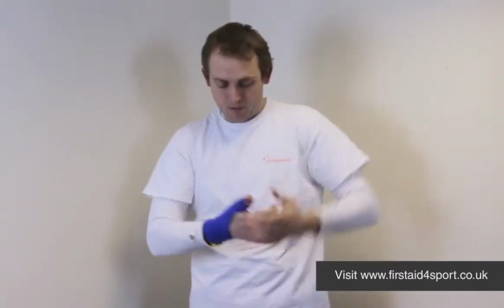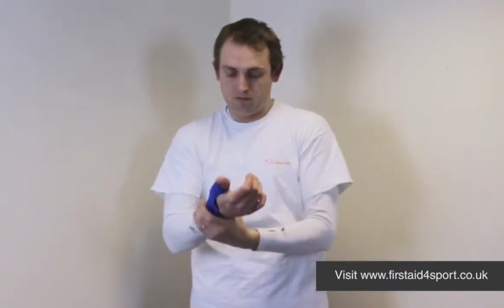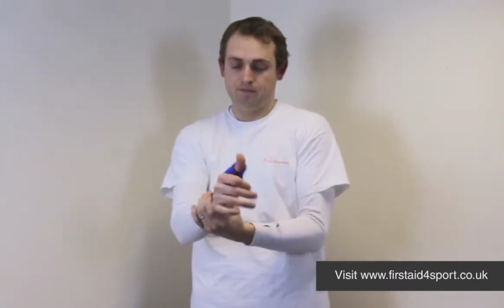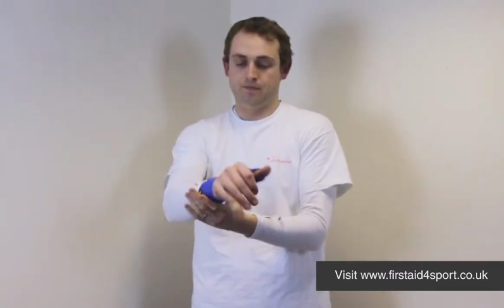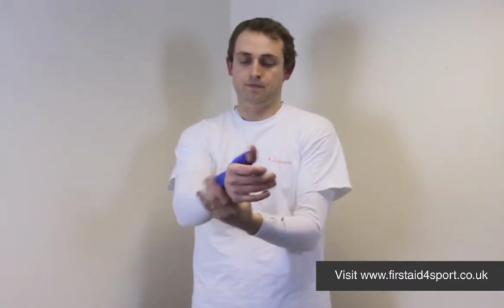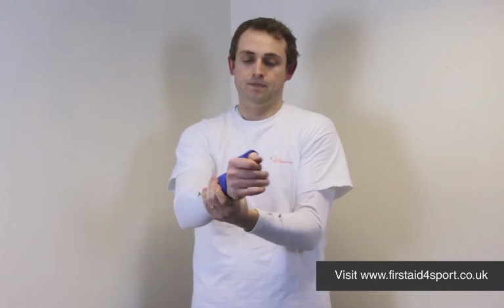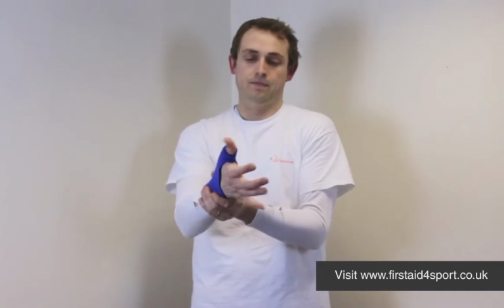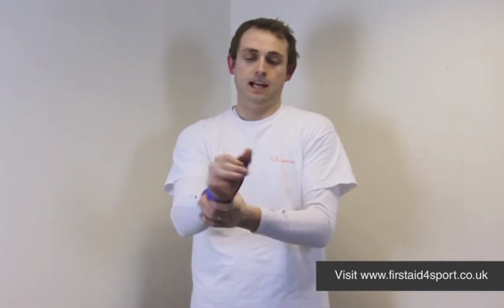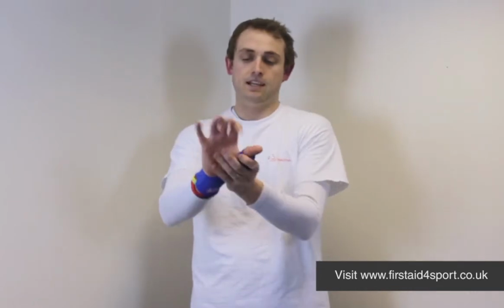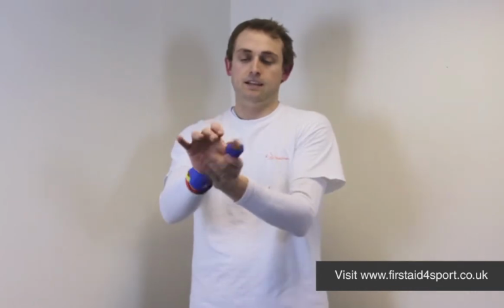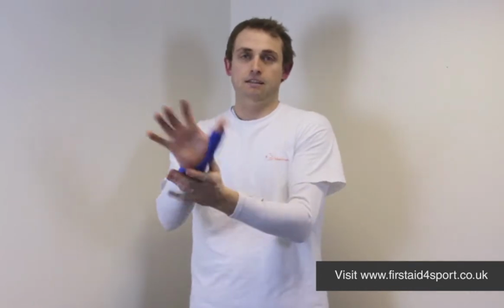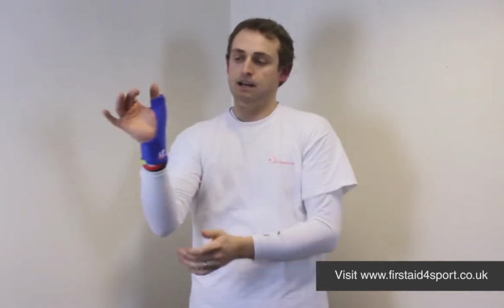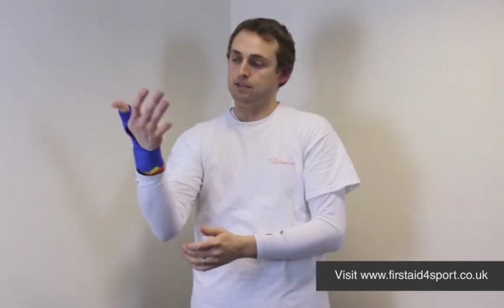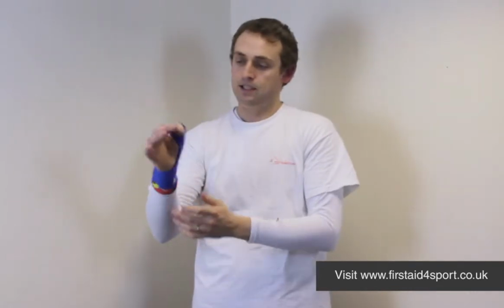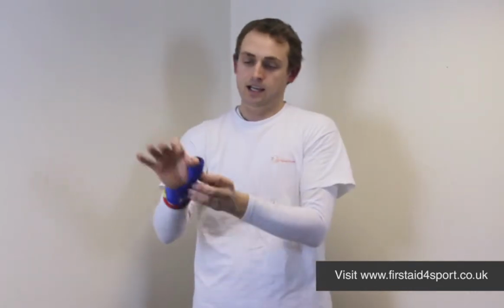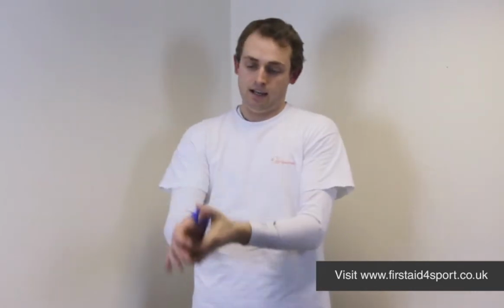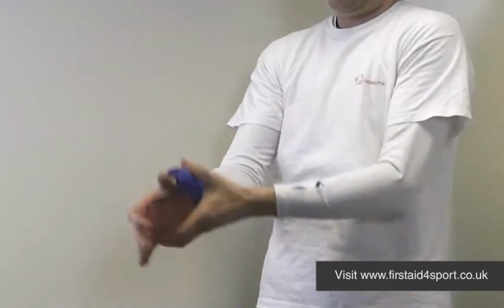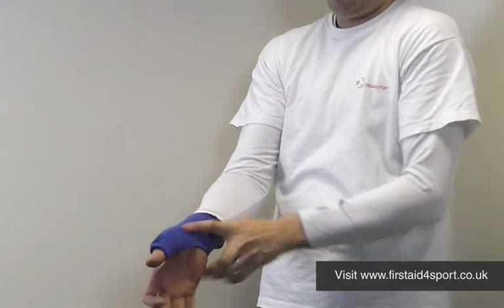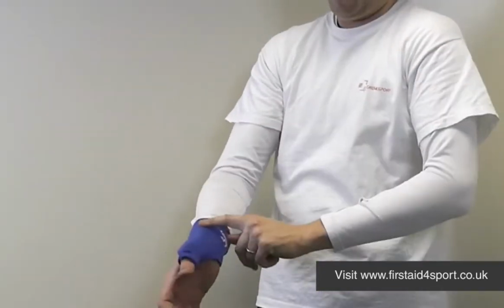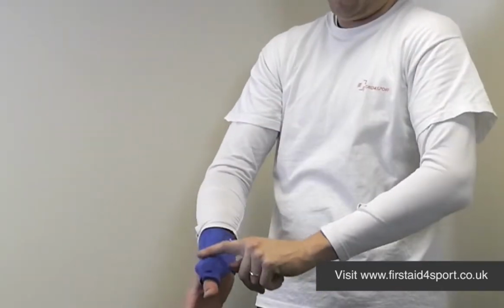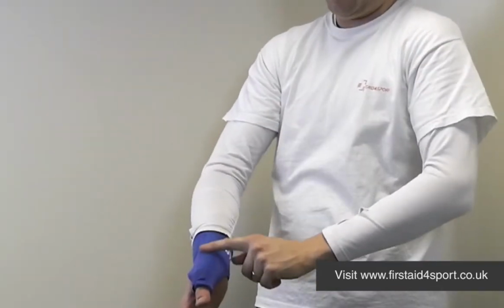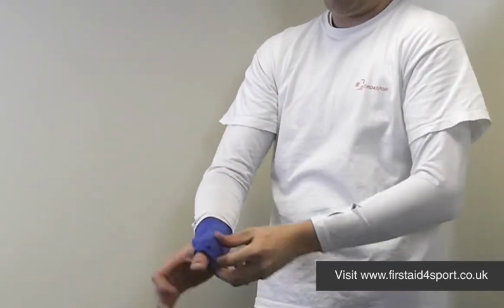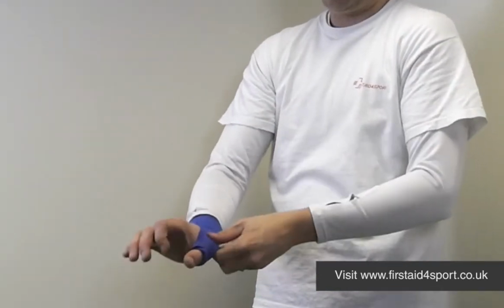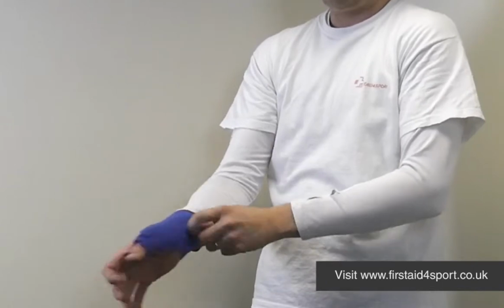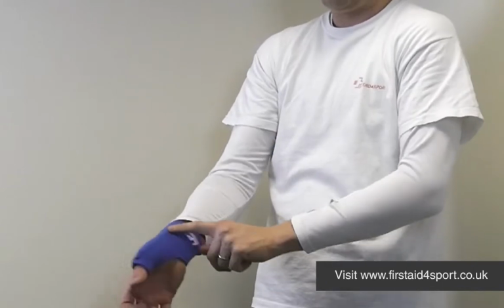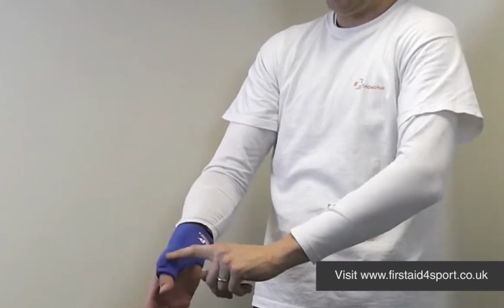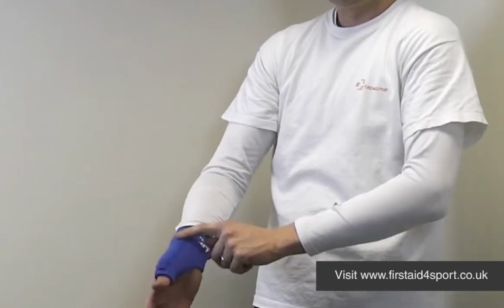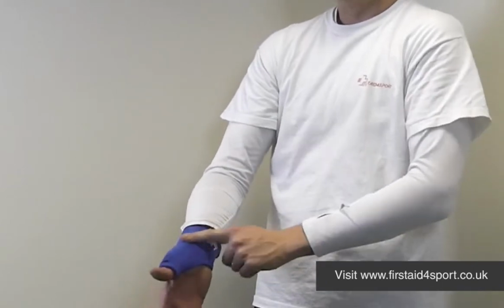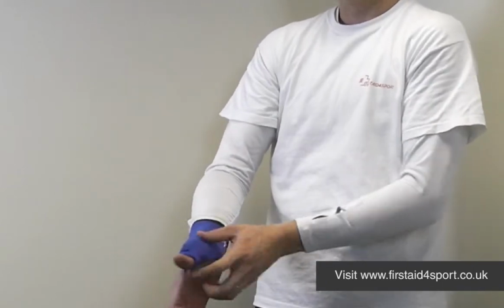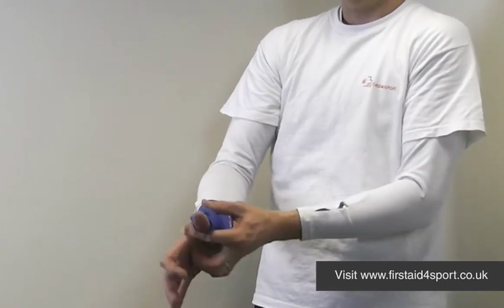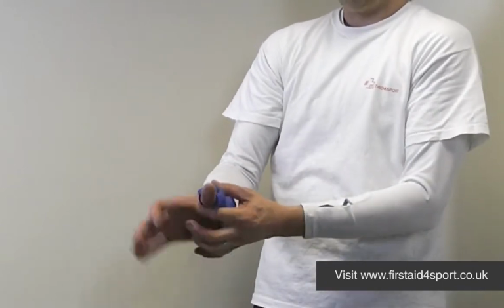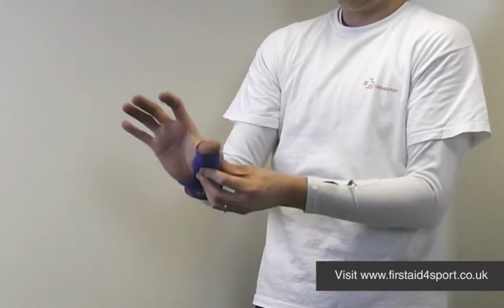Then it's very simple — you pull the elastic around, and then the steel stay holds your thumb in place.